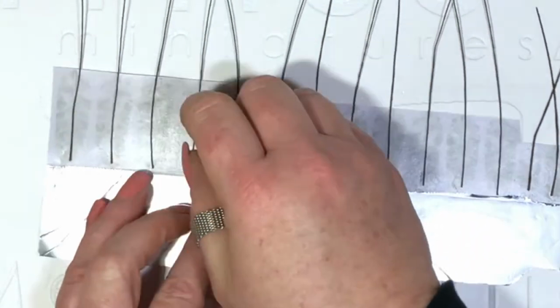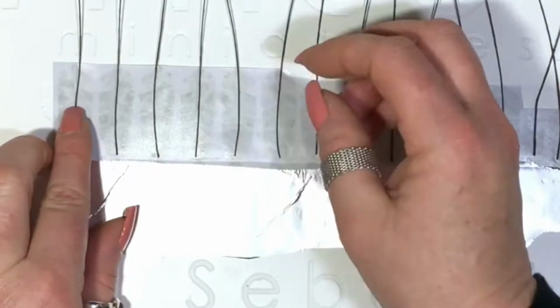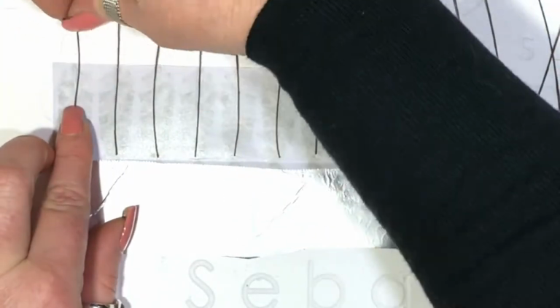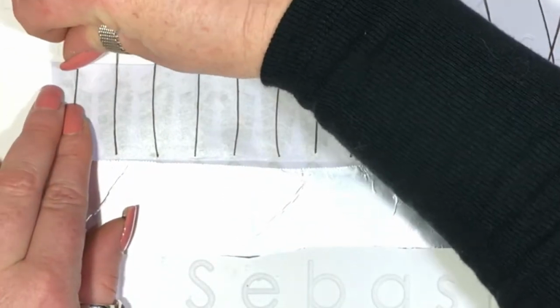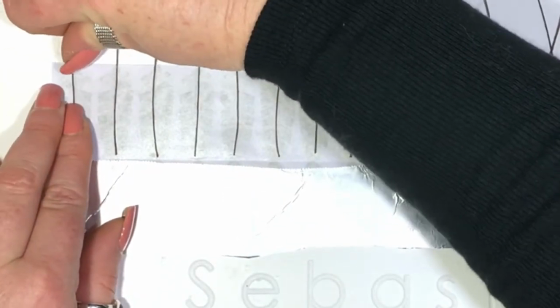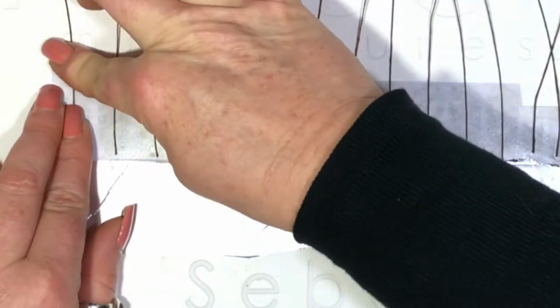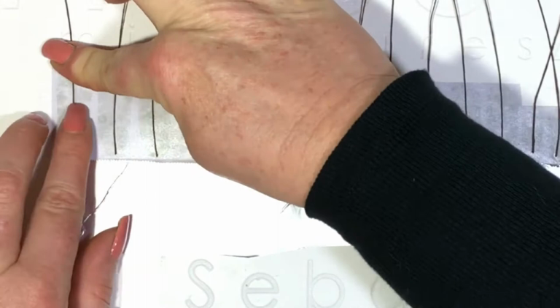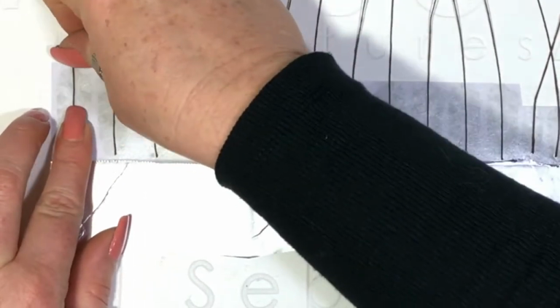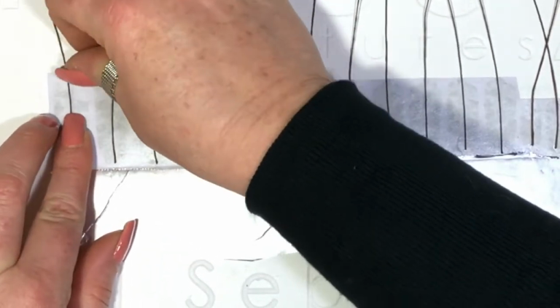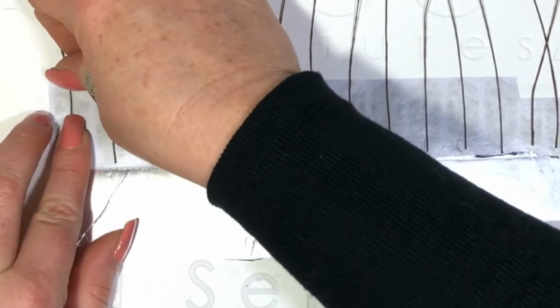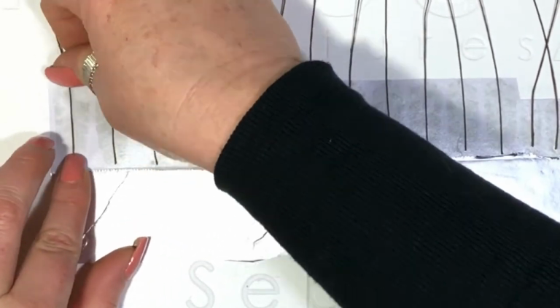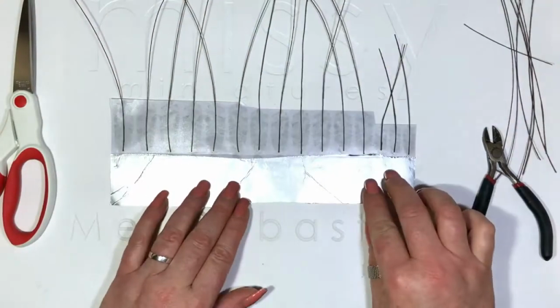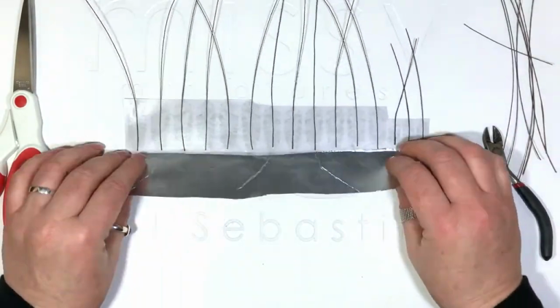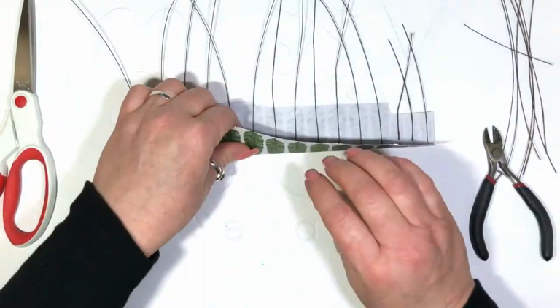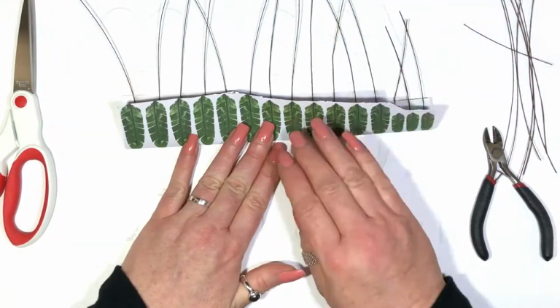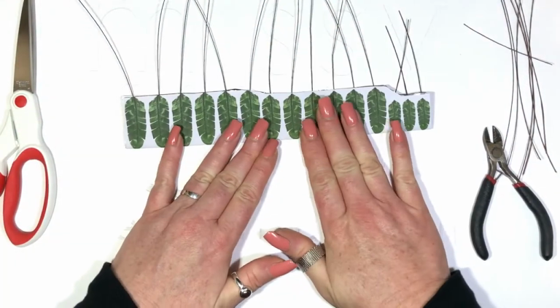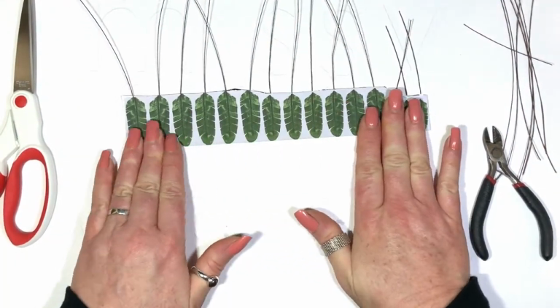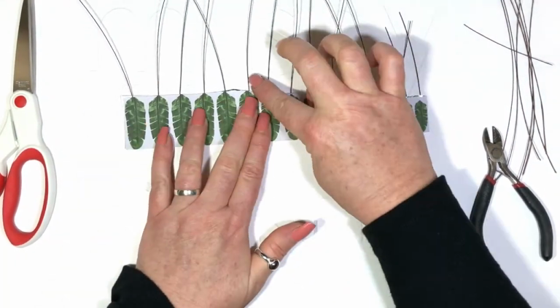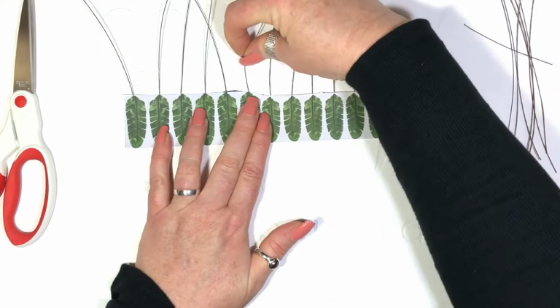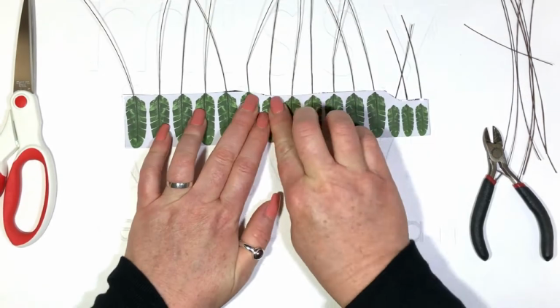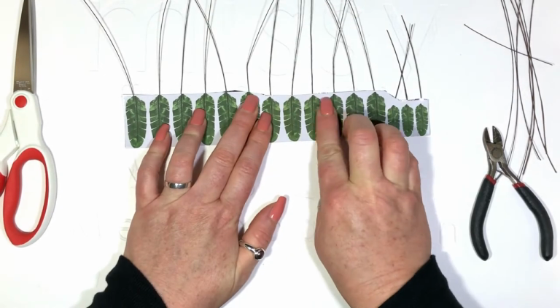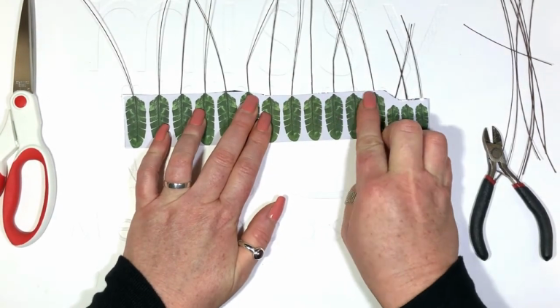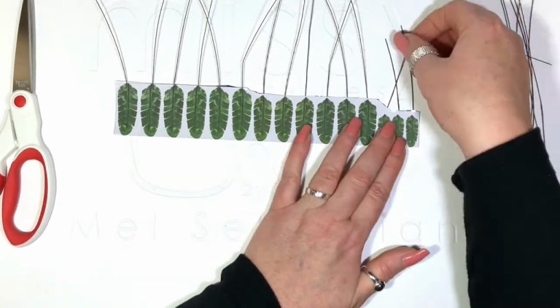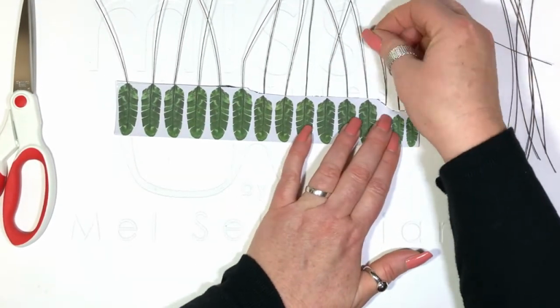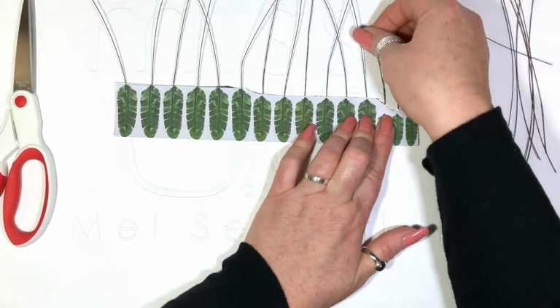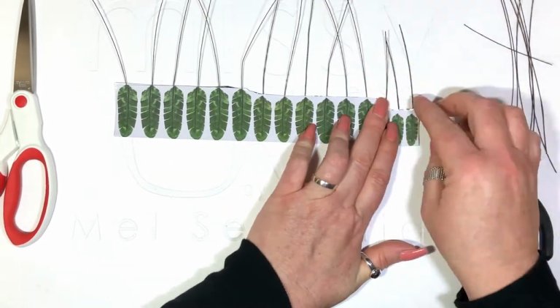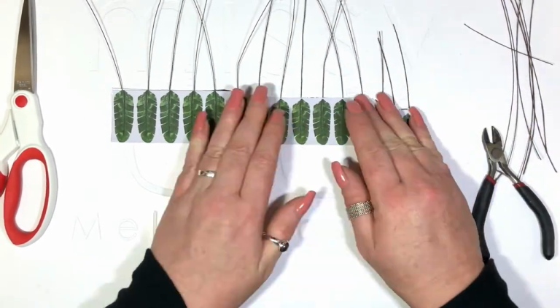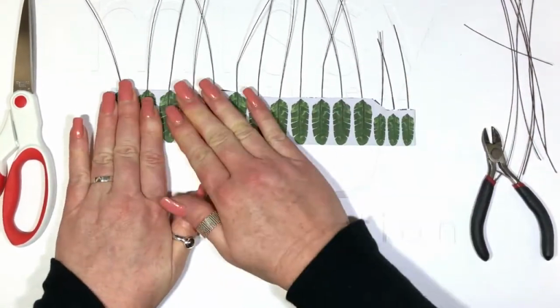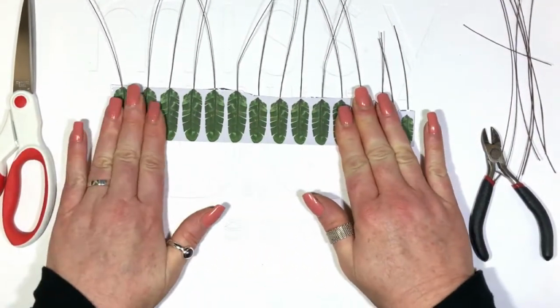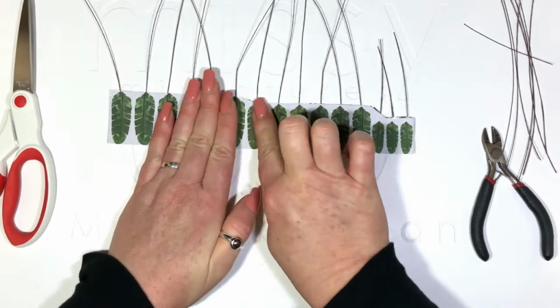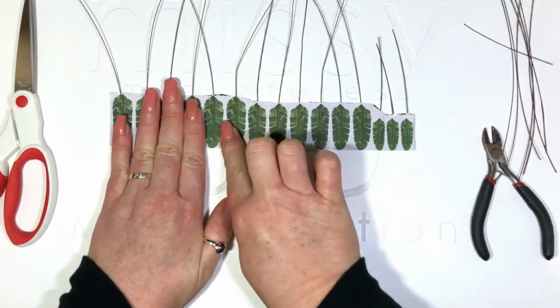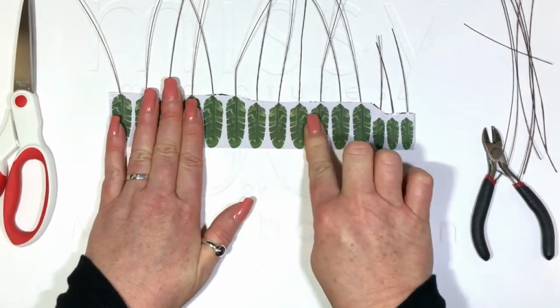Make sure all of your stalks are well stuck and that they all line up with the base of the spine. Fold over your foil side and stick it down firmly. Get those stalks centered.